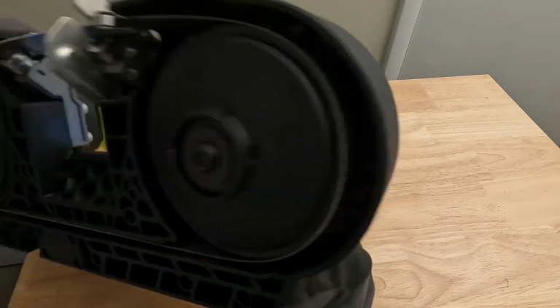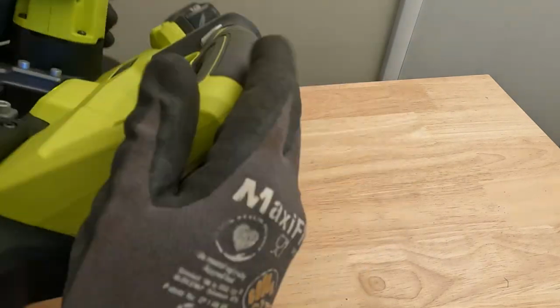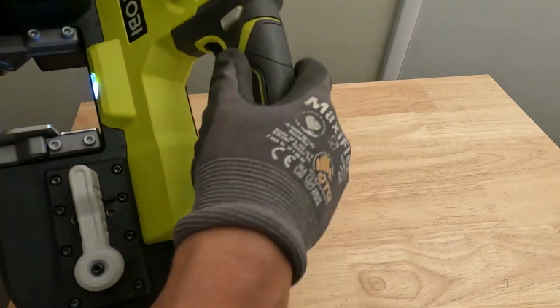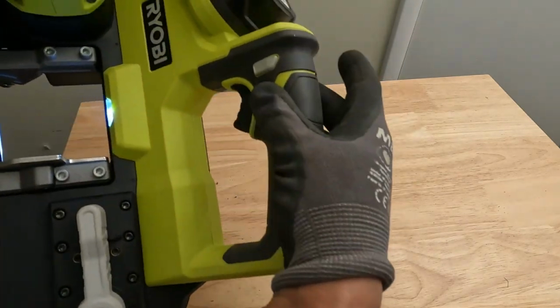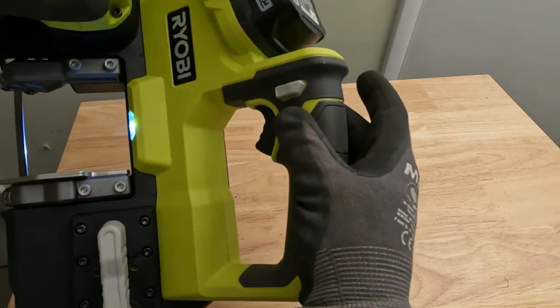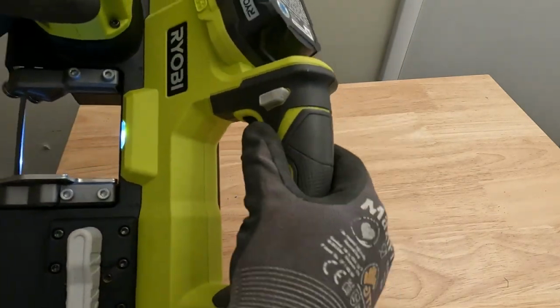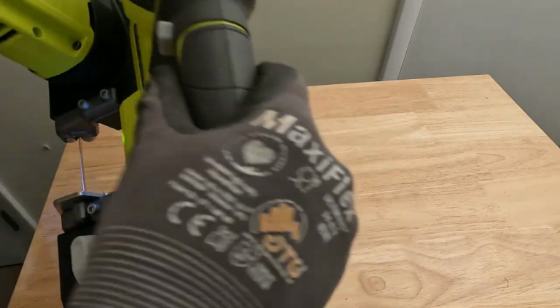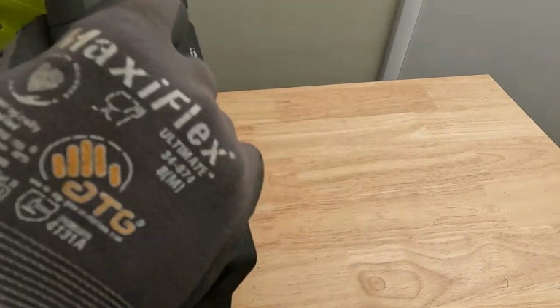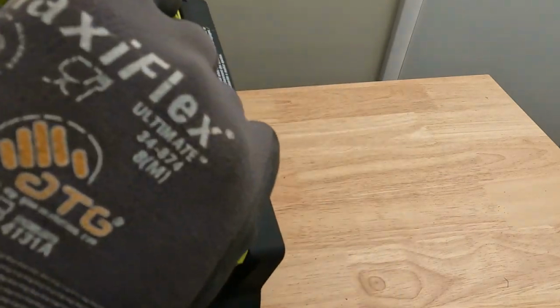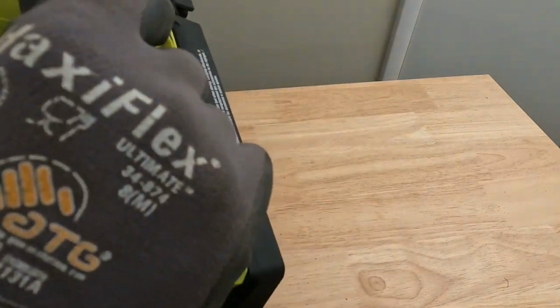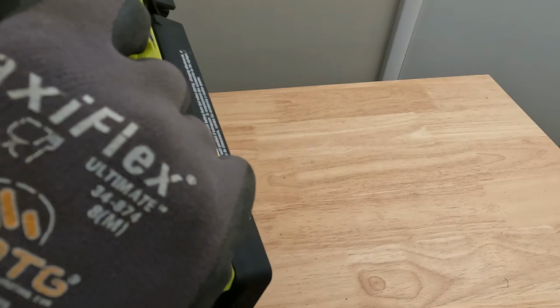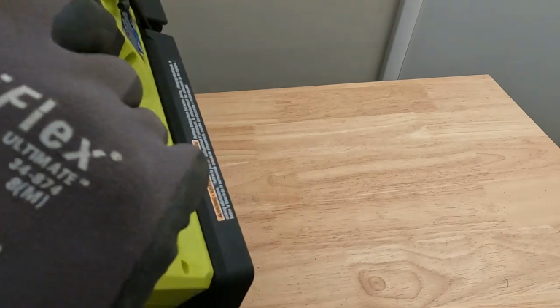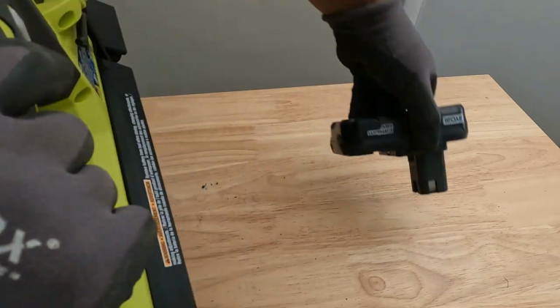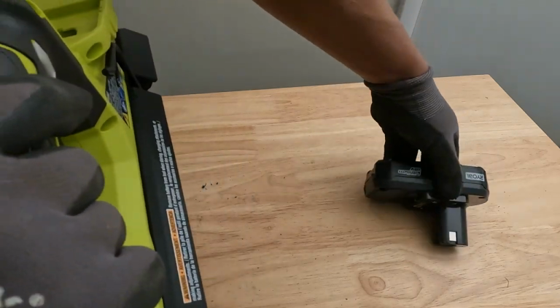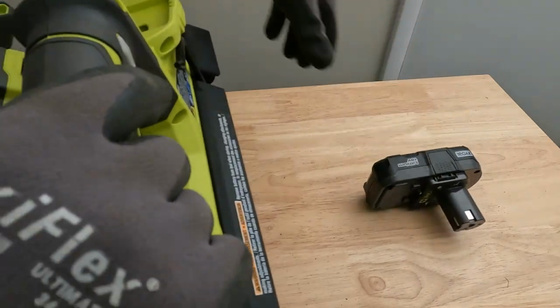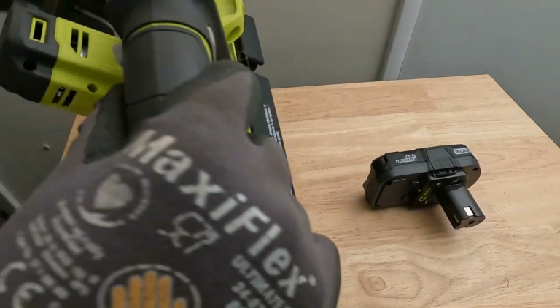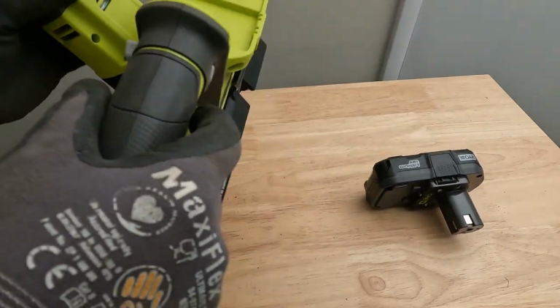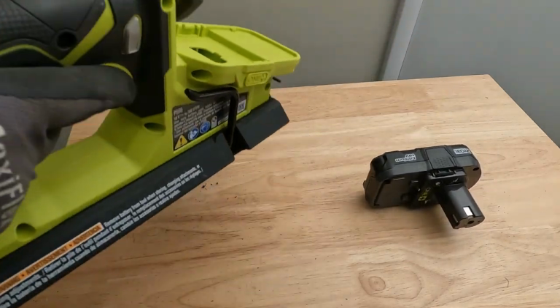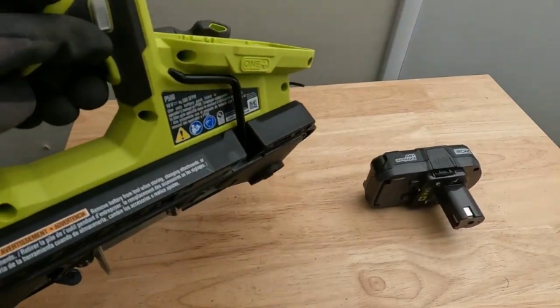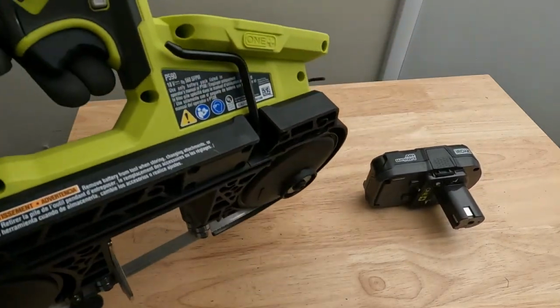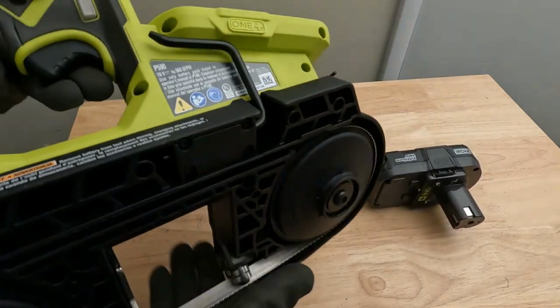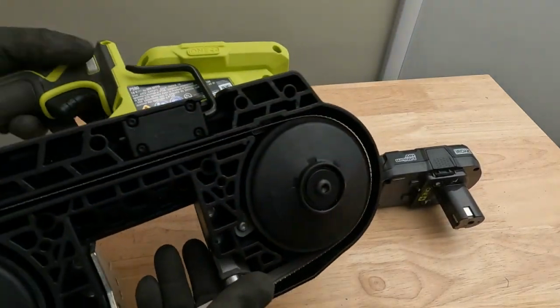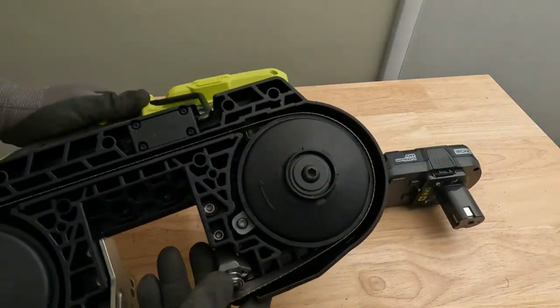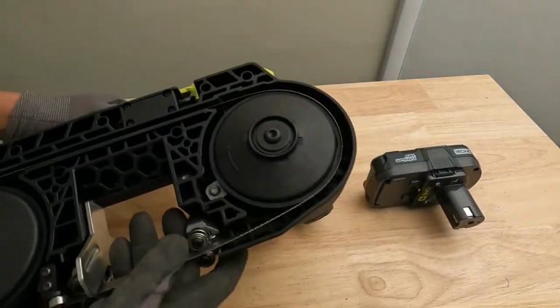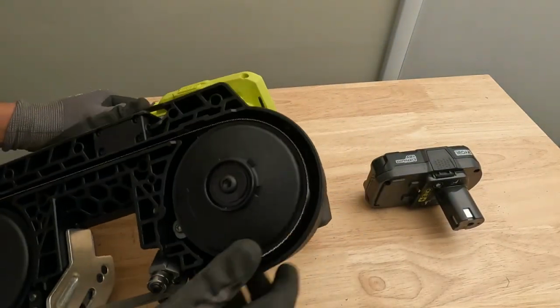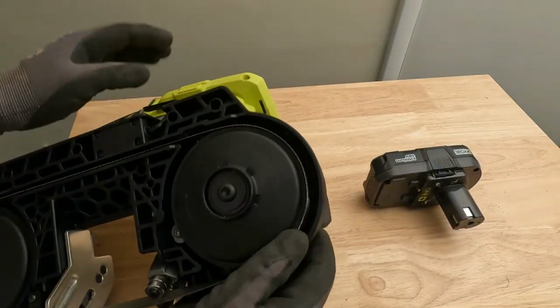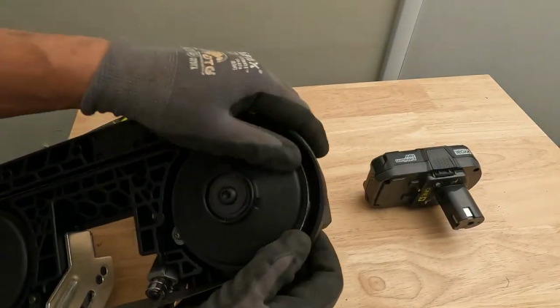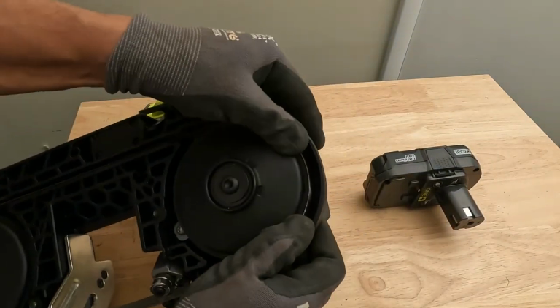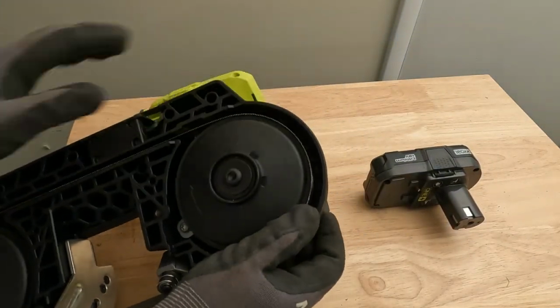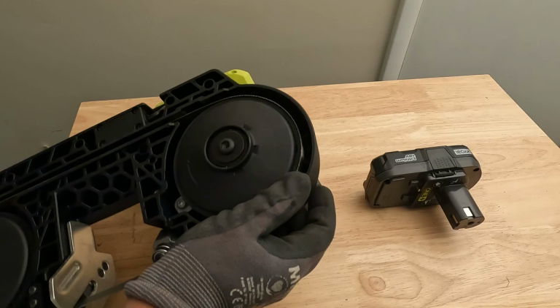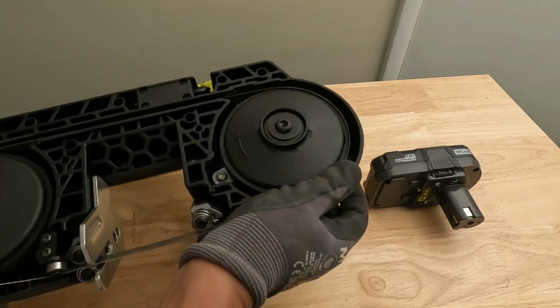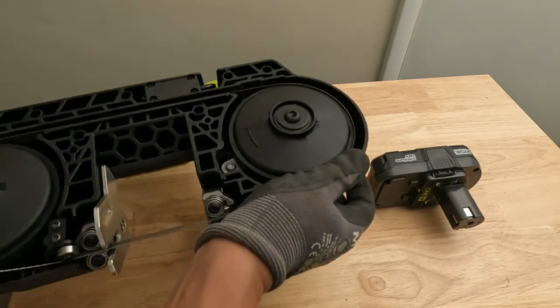Now we'll lock it back up, take the battery out any time you have it flipped over and you're looking at it, and just make sure it's seated.